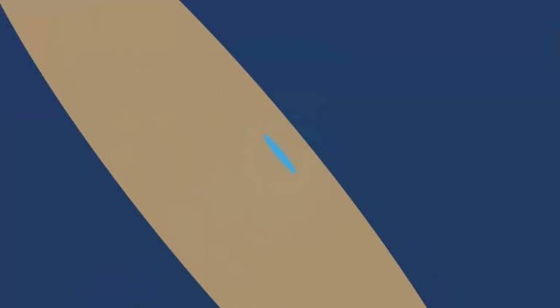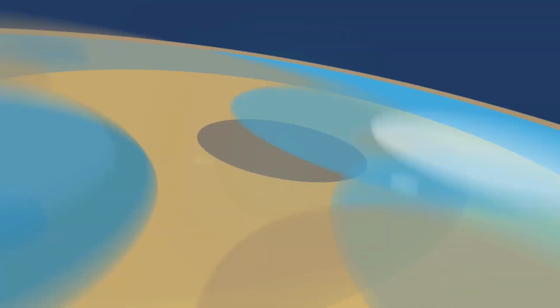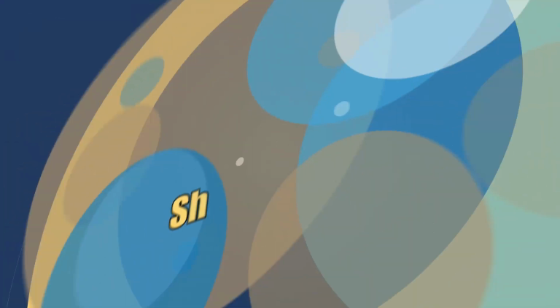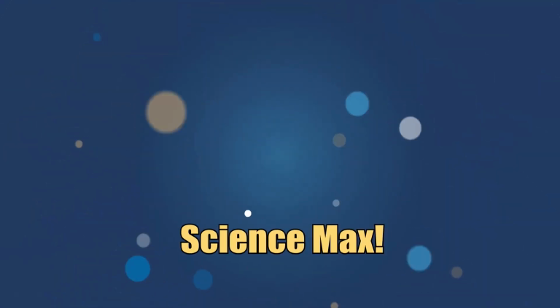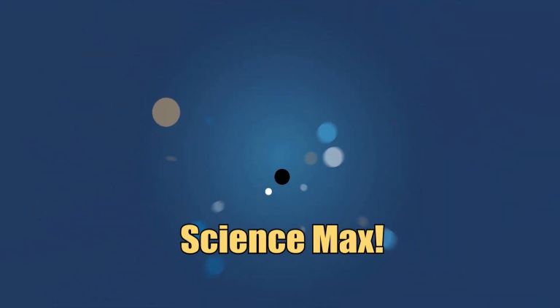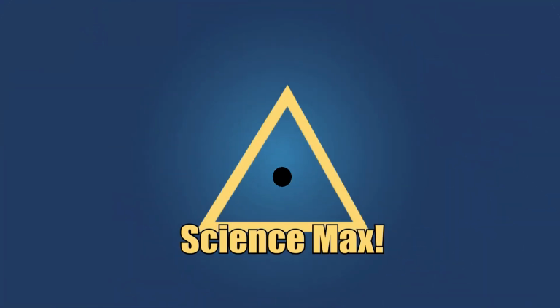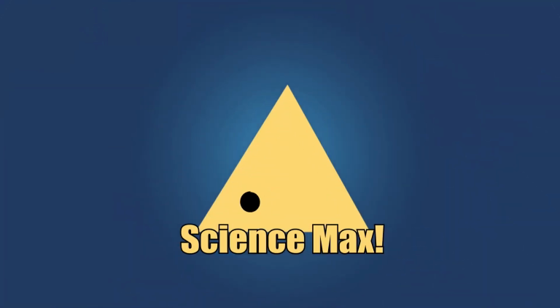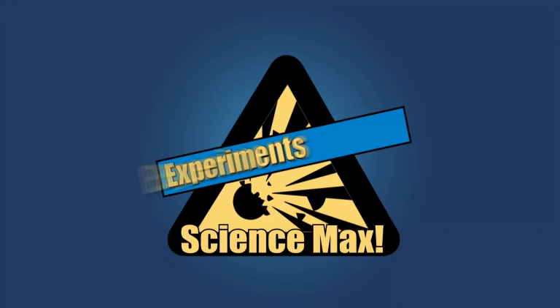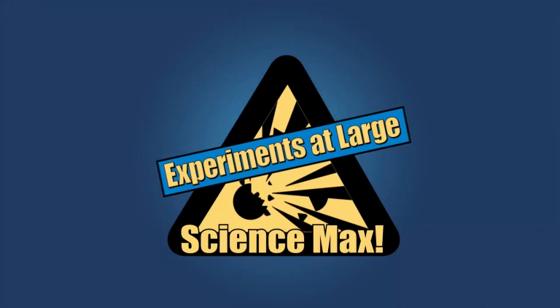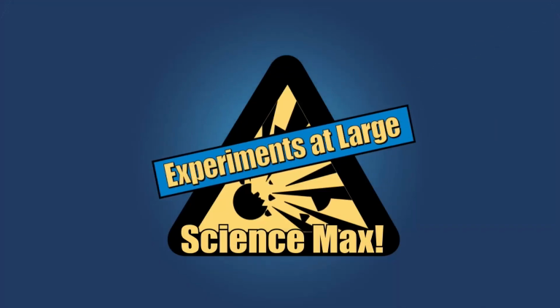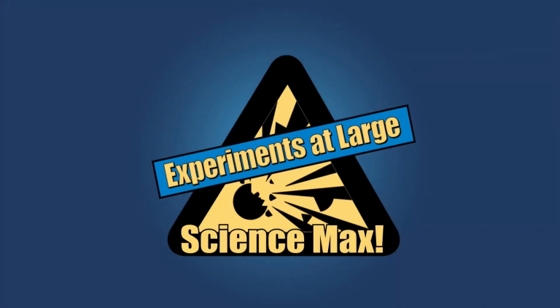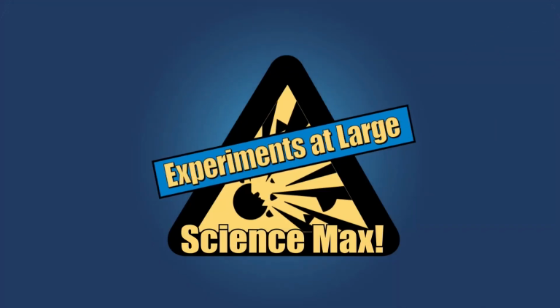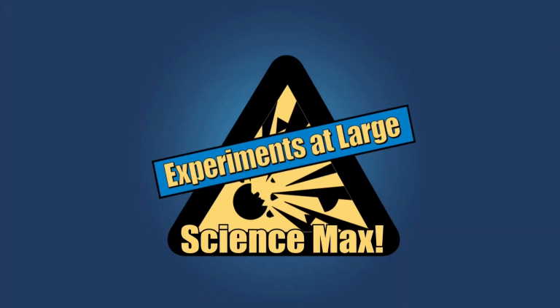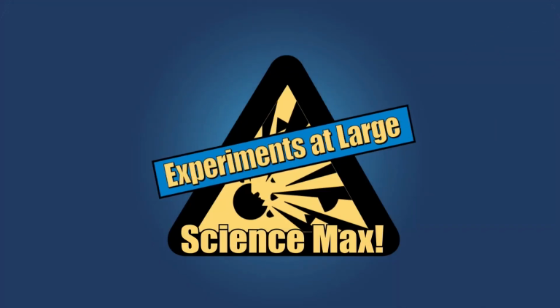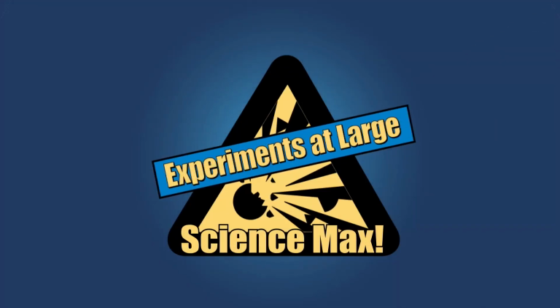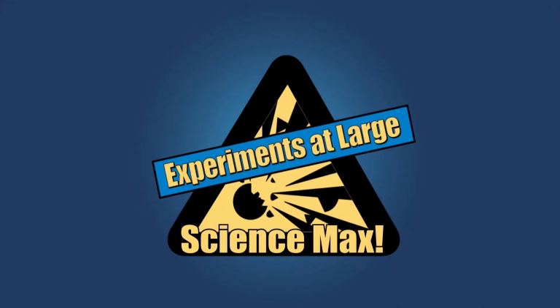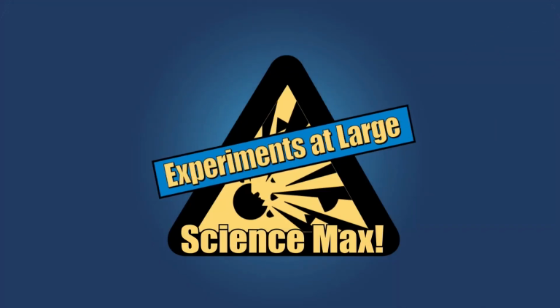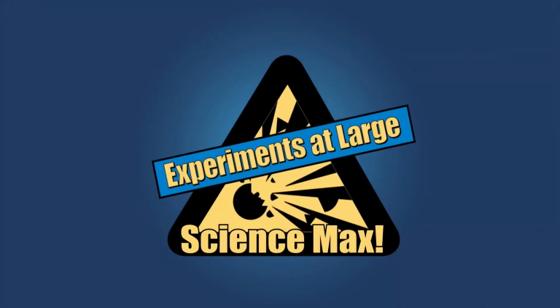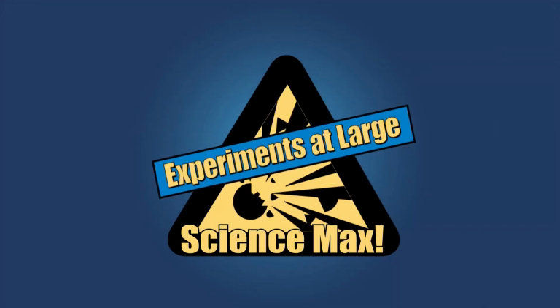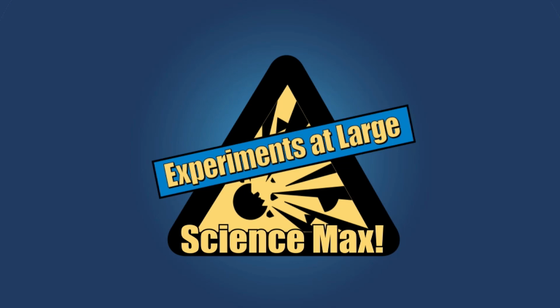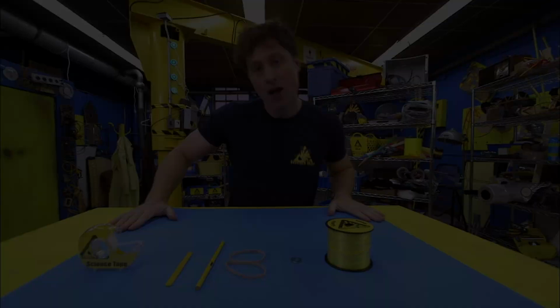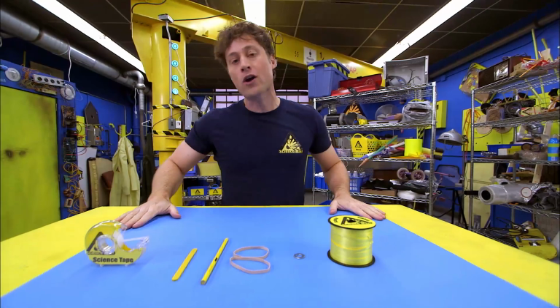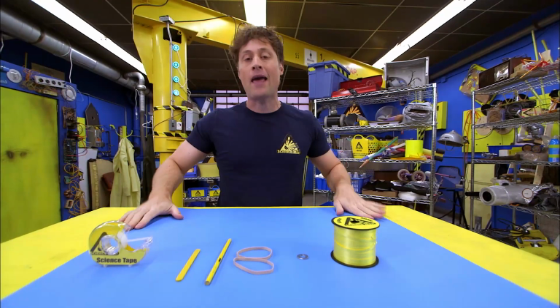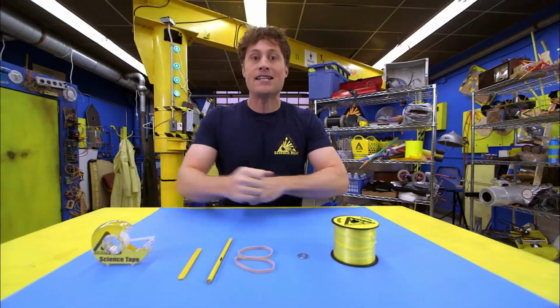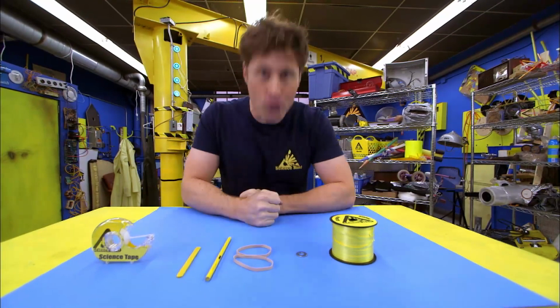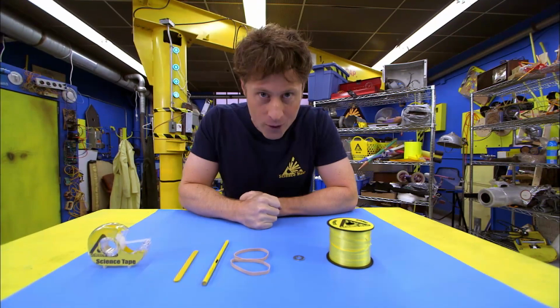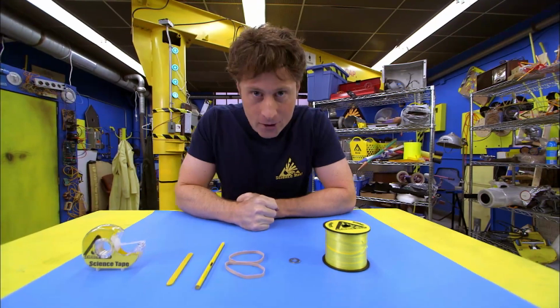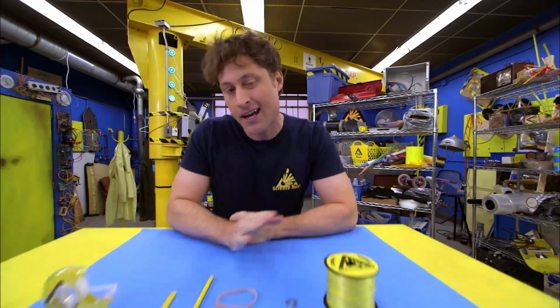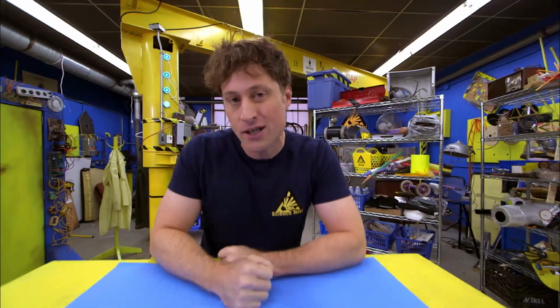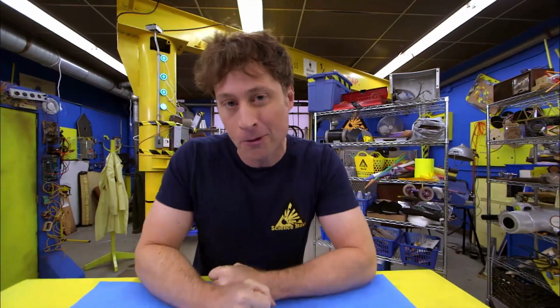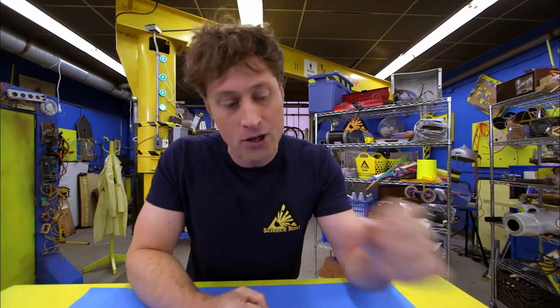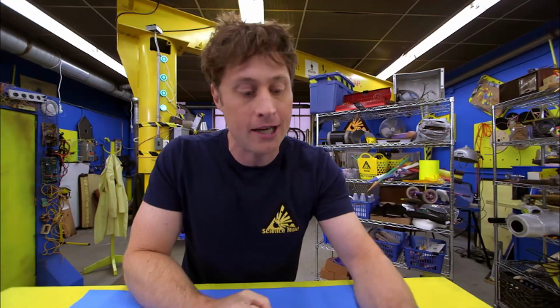This is Science Max: Experiments at Max! We're gonna make a spool racer, and it's pretty simple. Here's all you need.